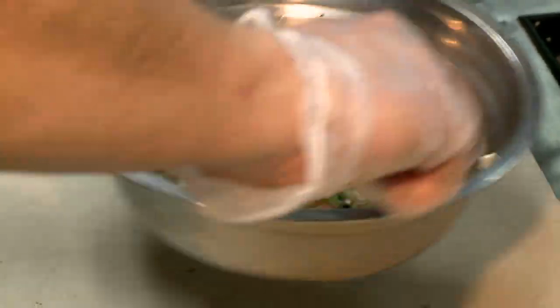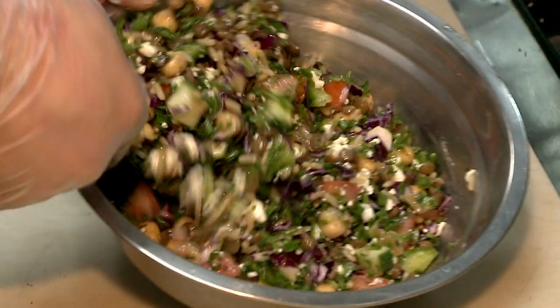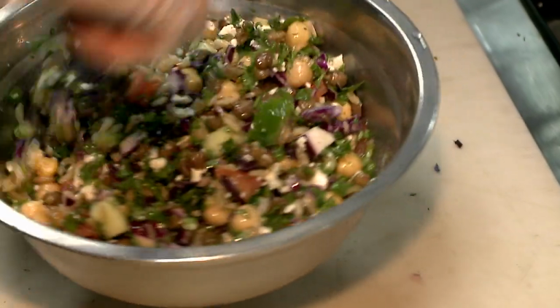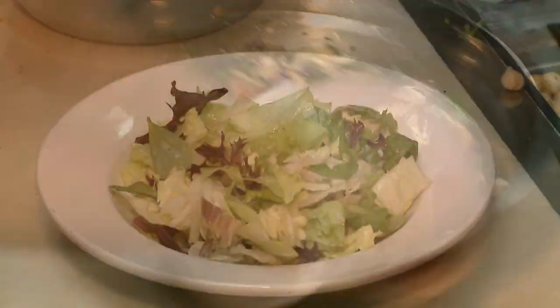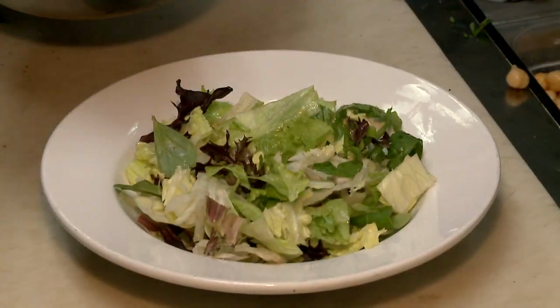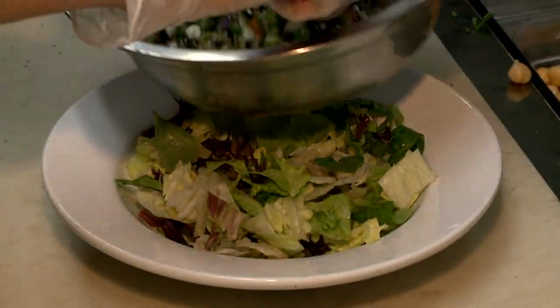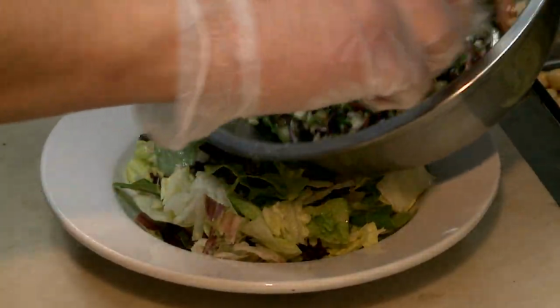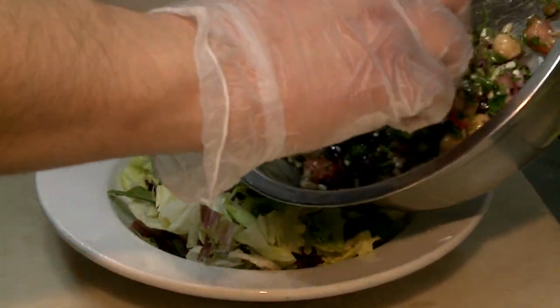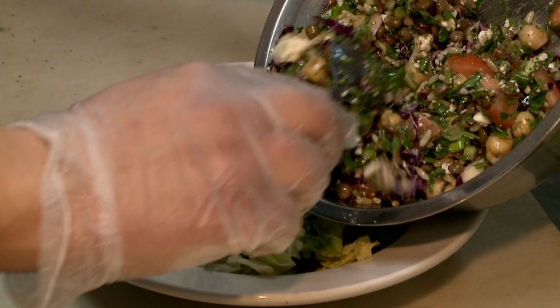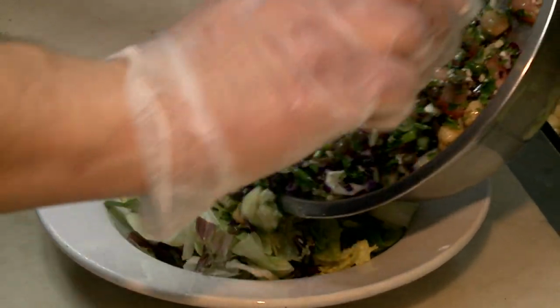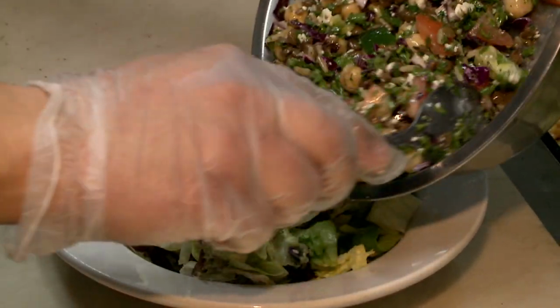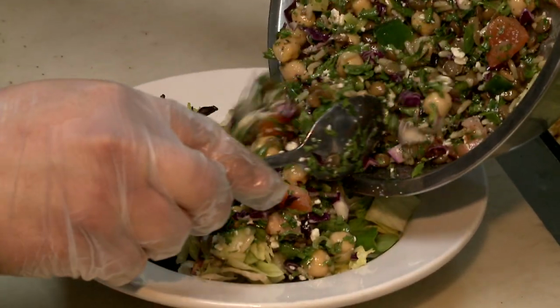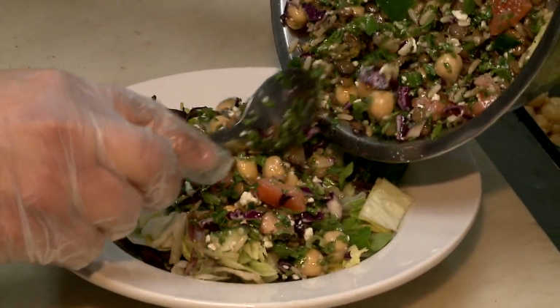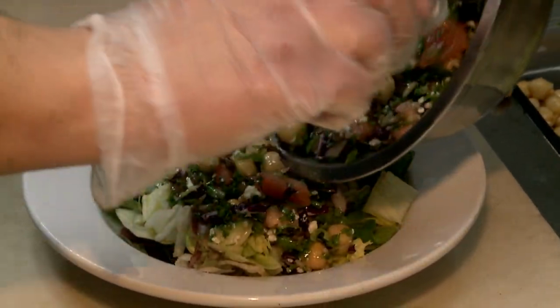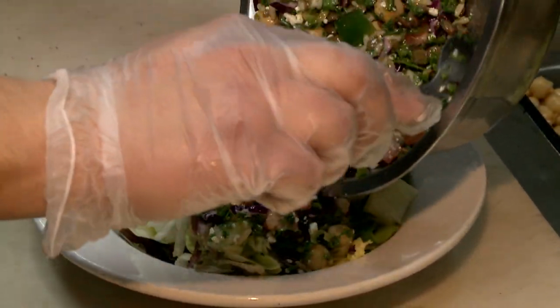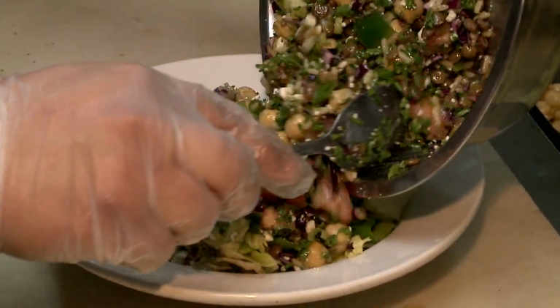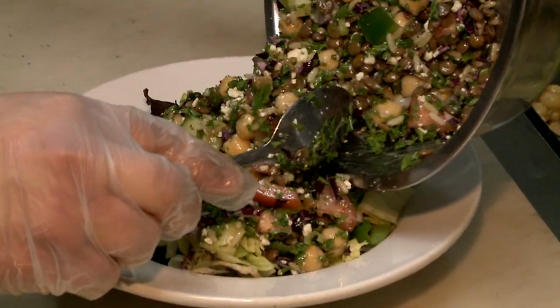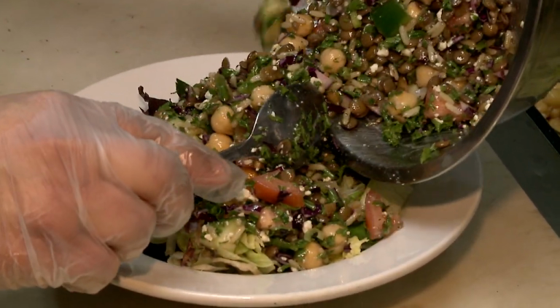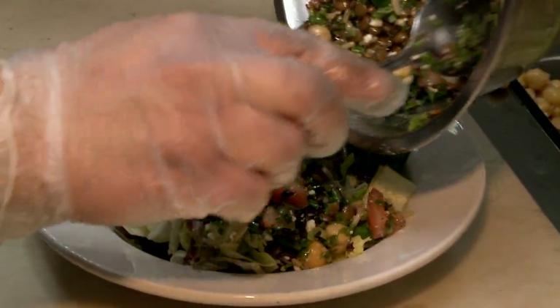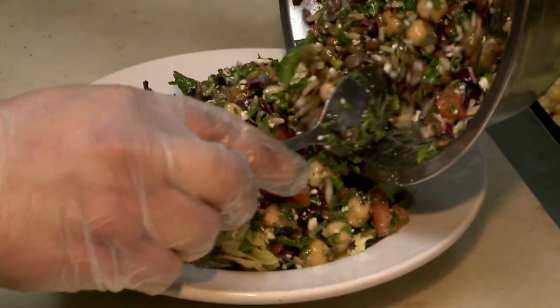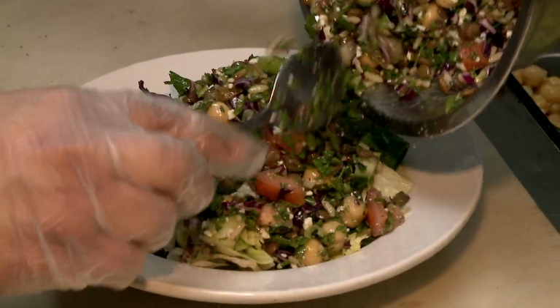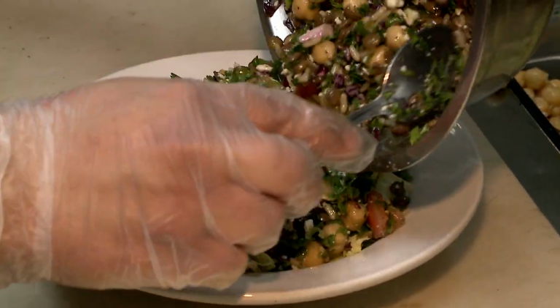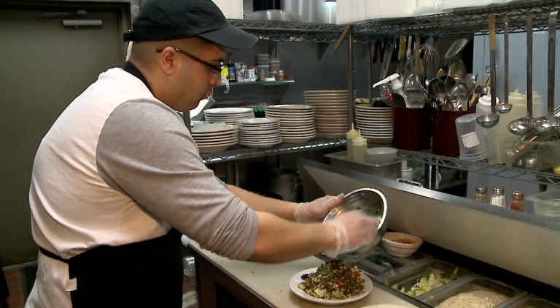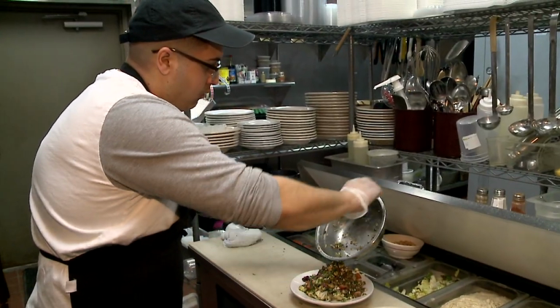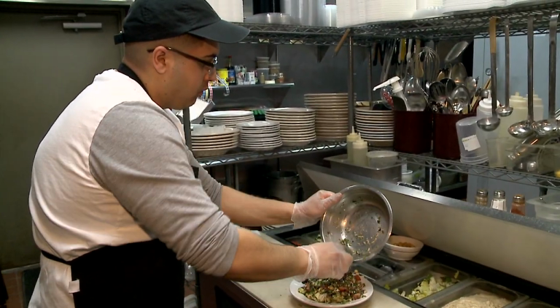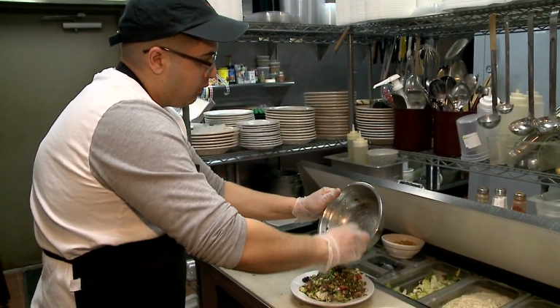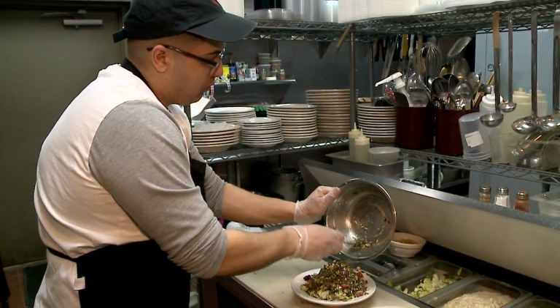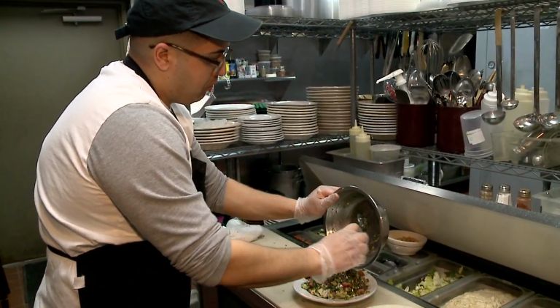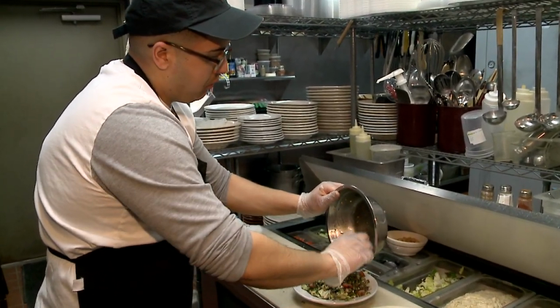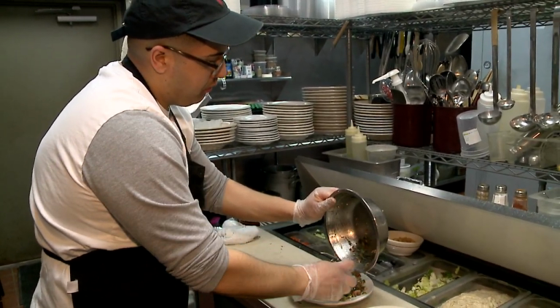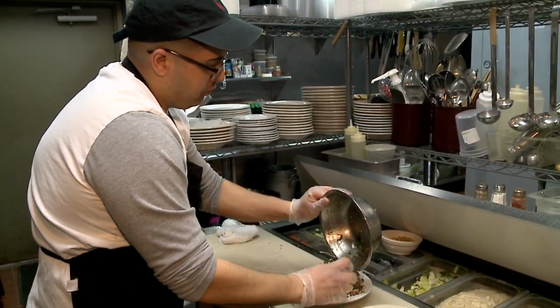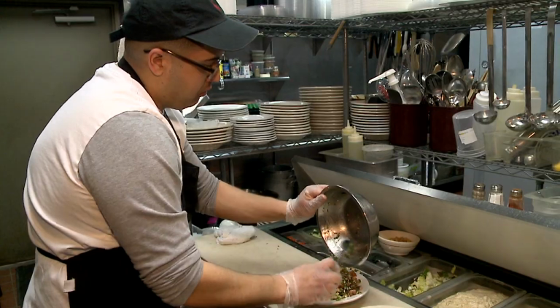I would strongly recommend tabbouli and mjaddara. Mjaddara is lentil rice pilaf. This dish is really ancient. I'm serious — it's as old as the lentil bean.